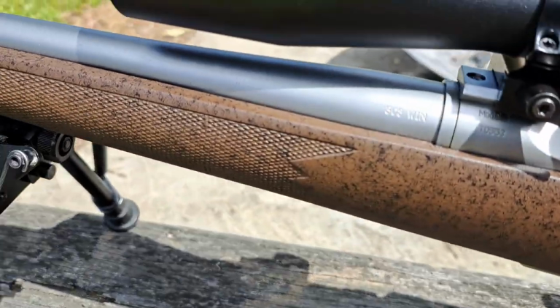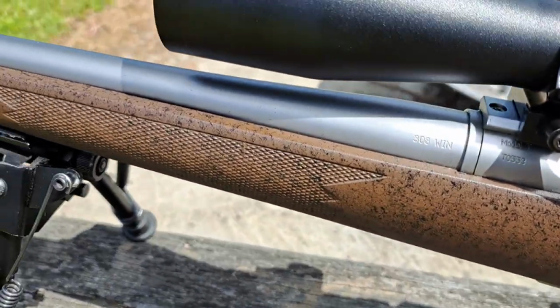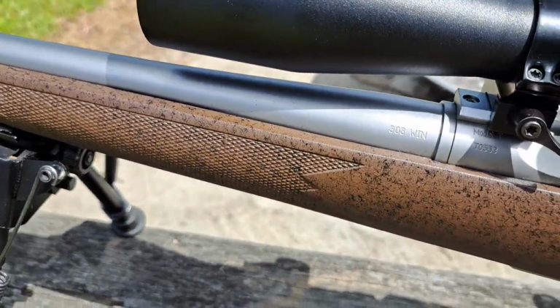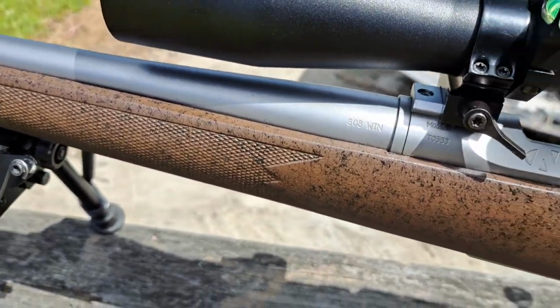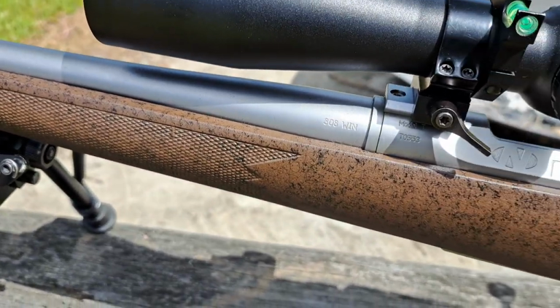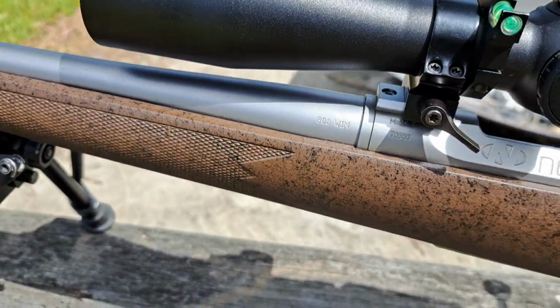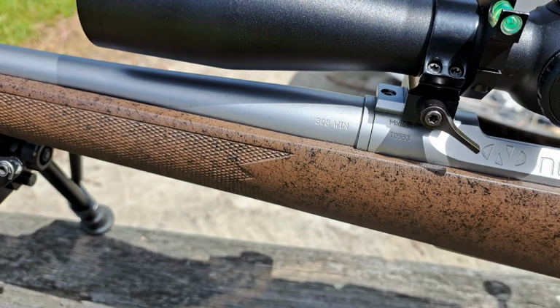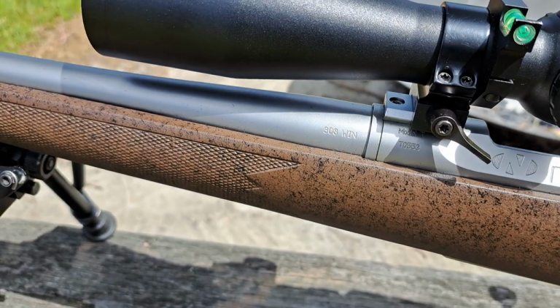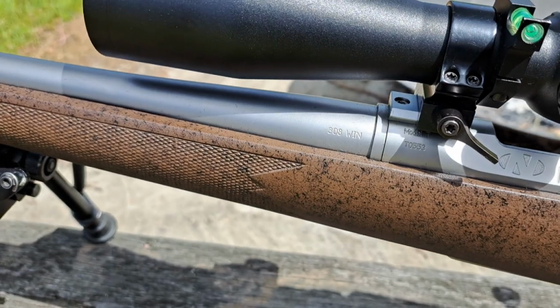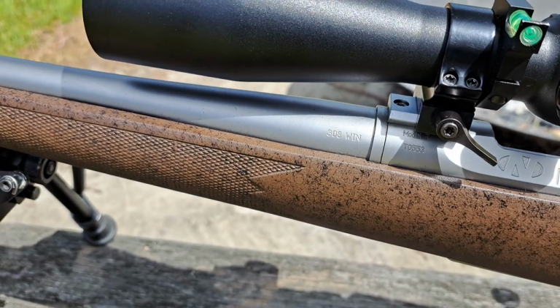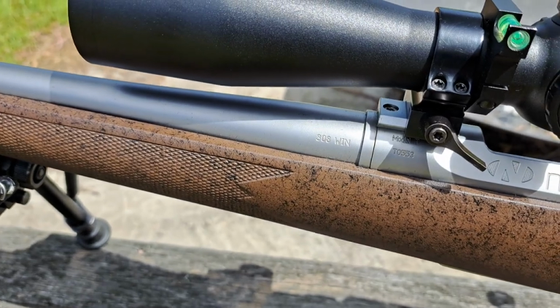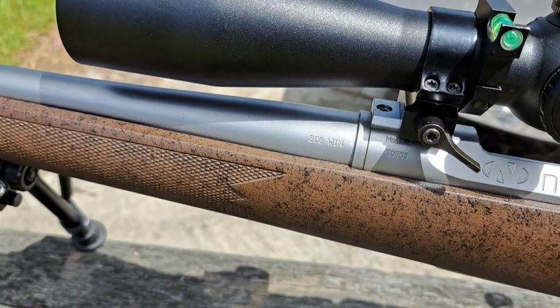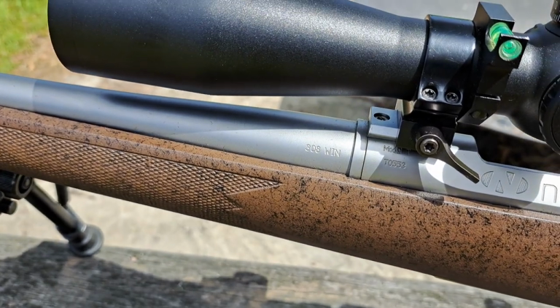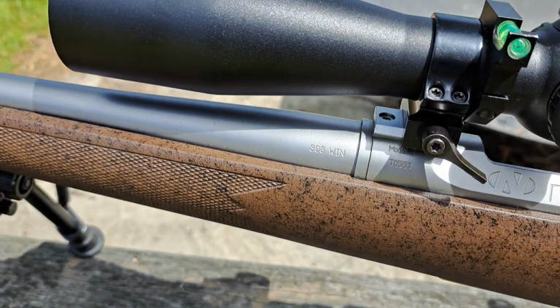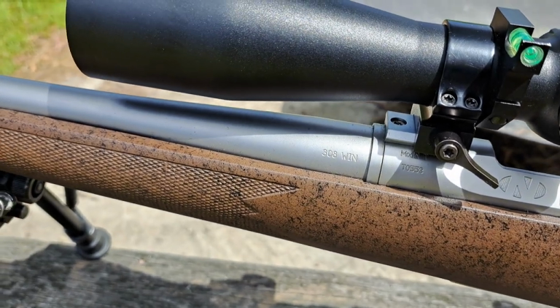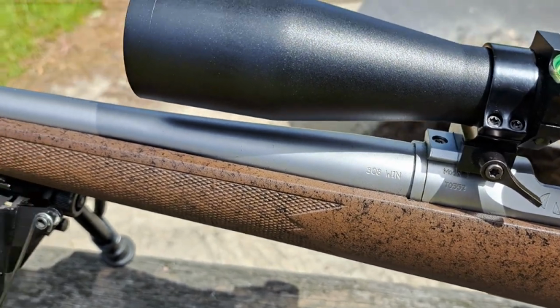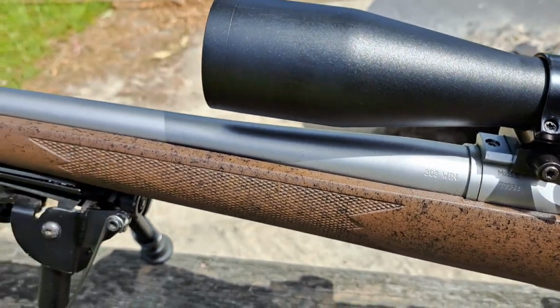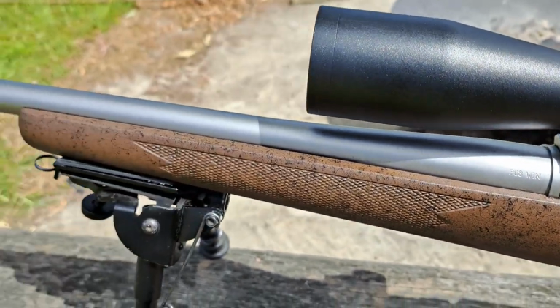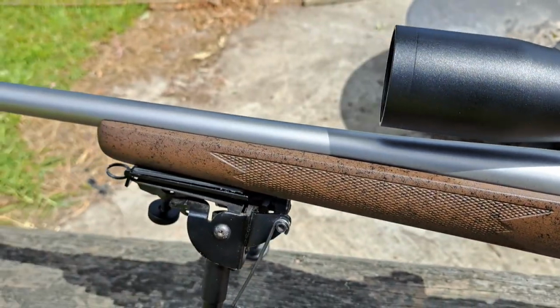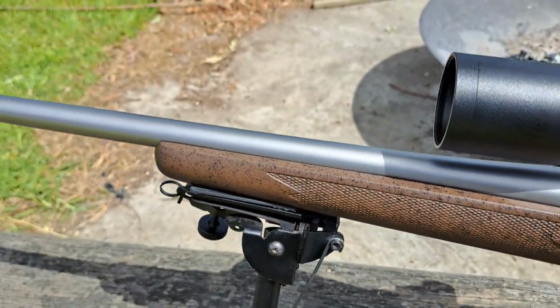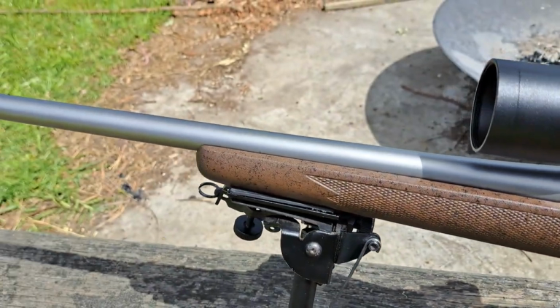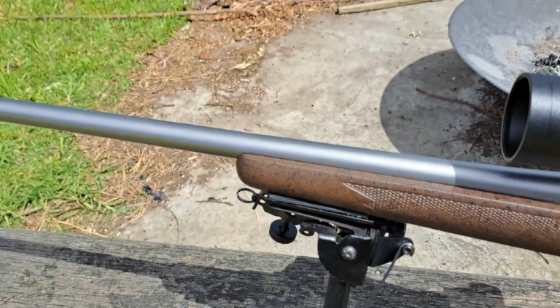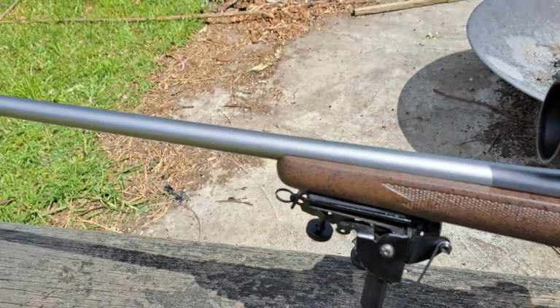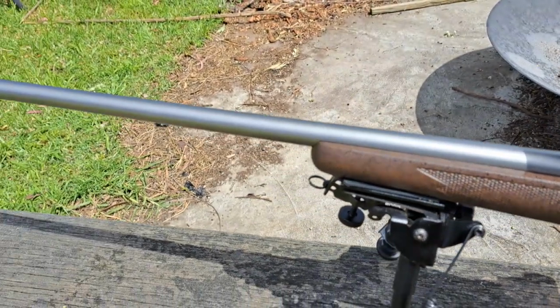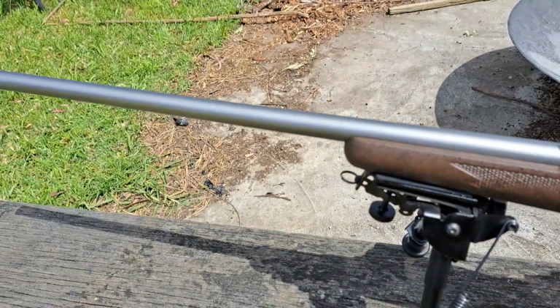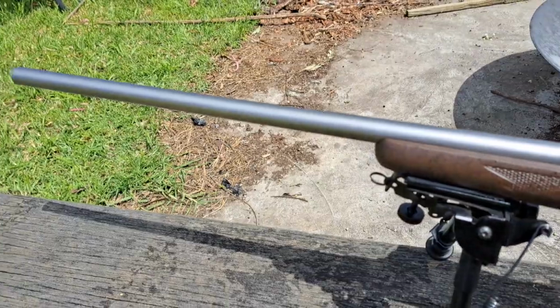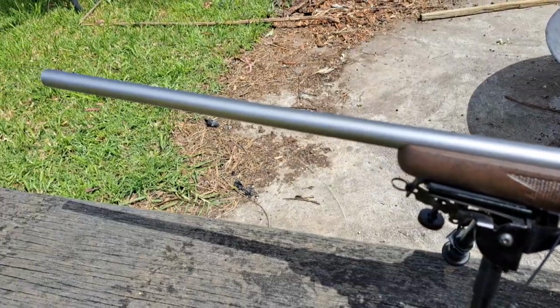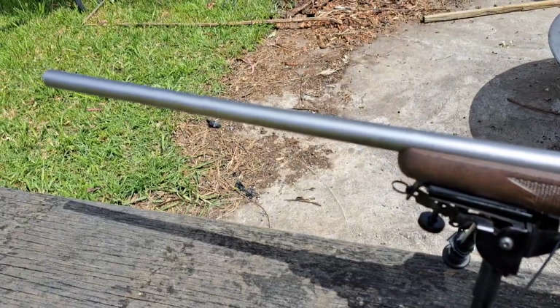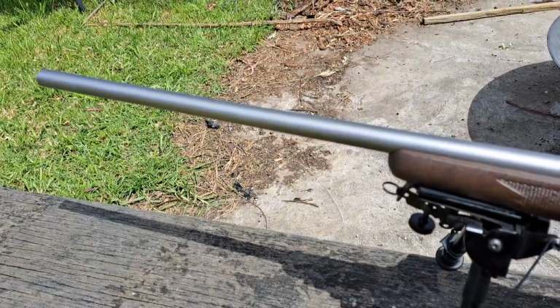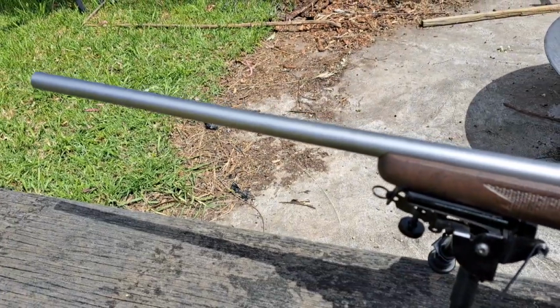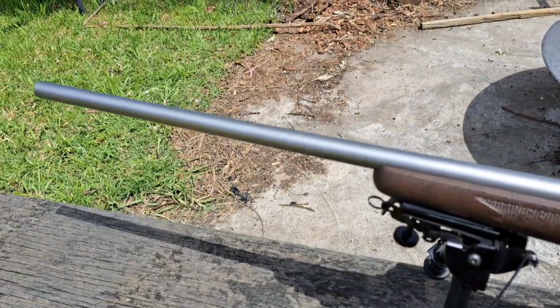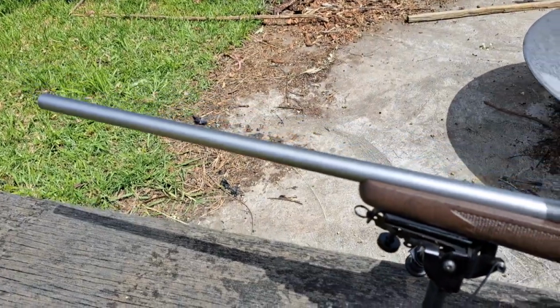It's in .308 — not really a fan — but it has a 24-inch Douglas air gauge barrel.